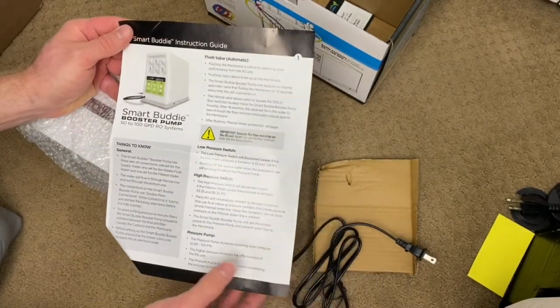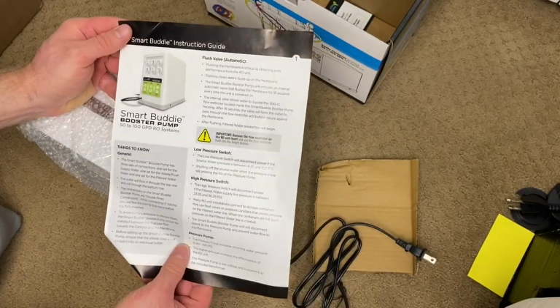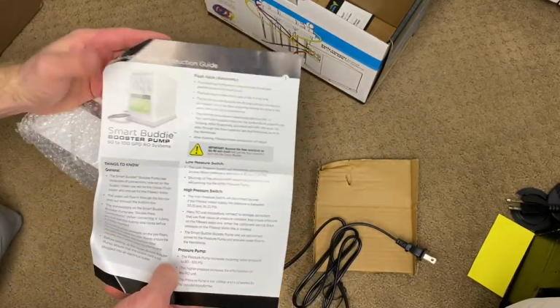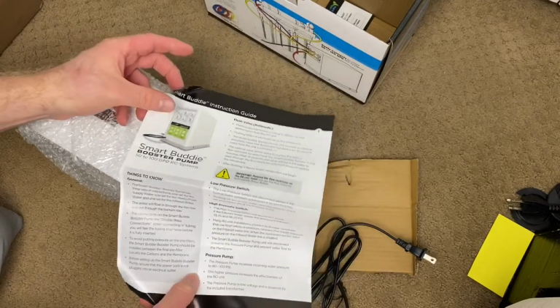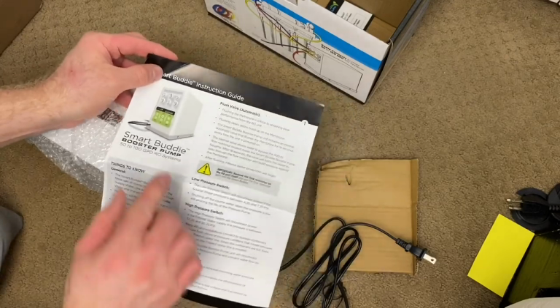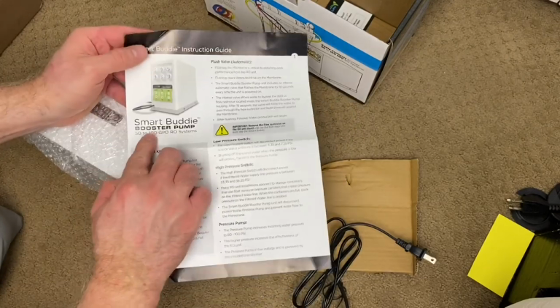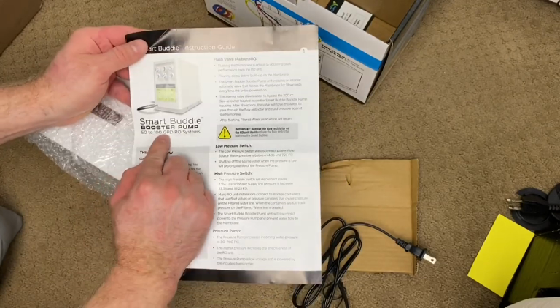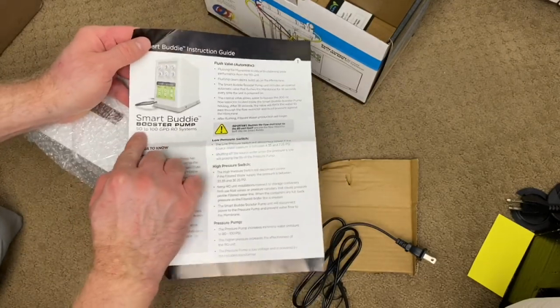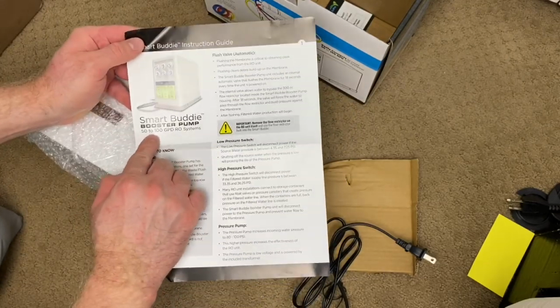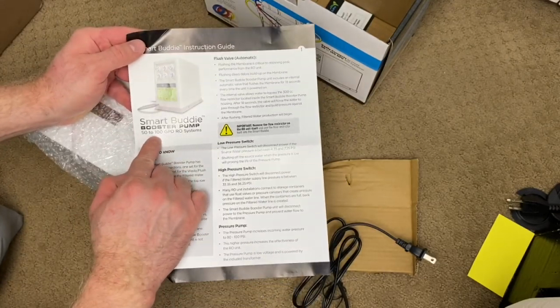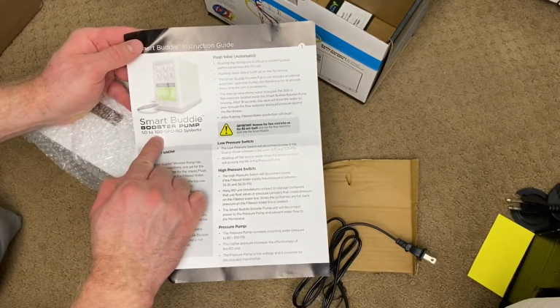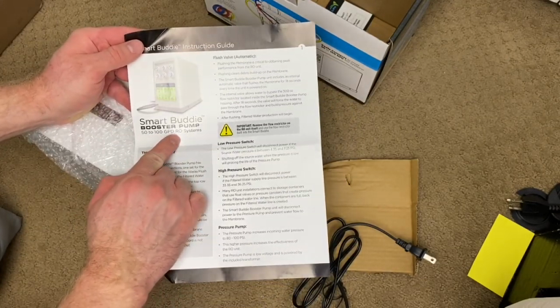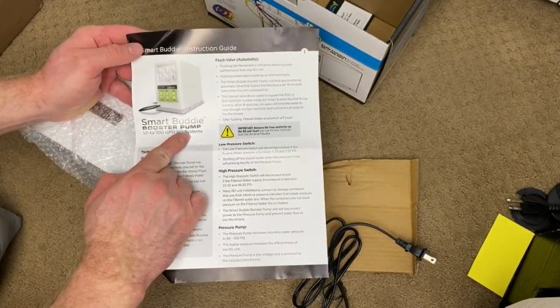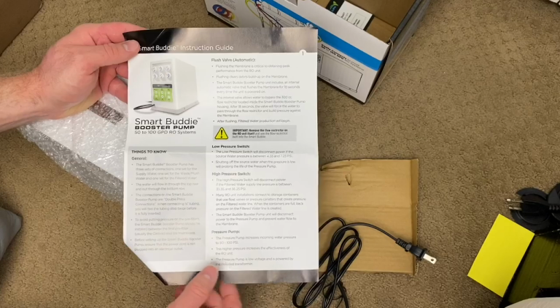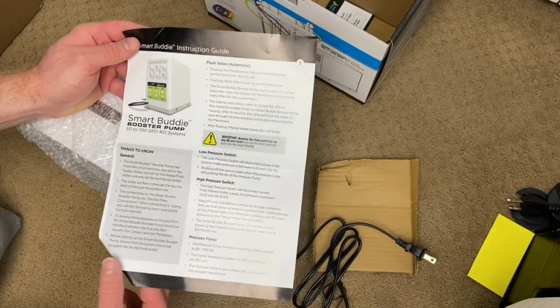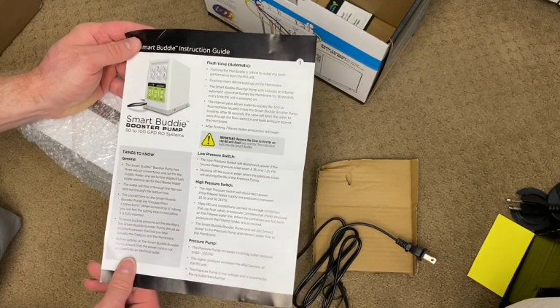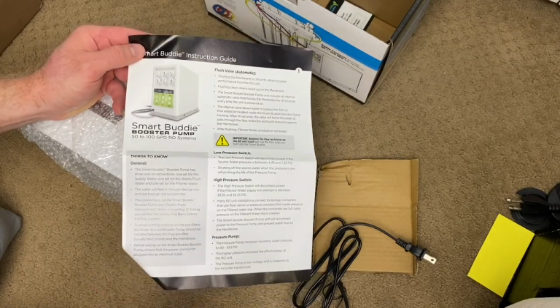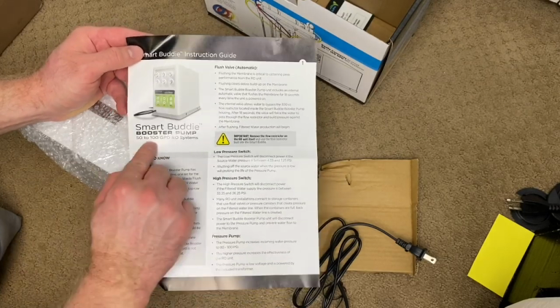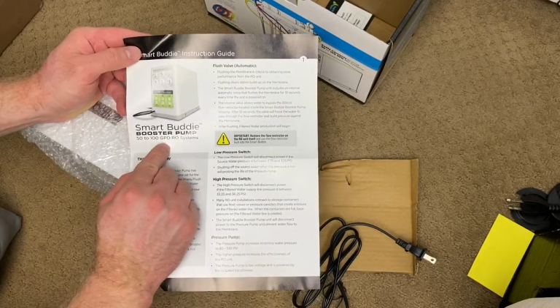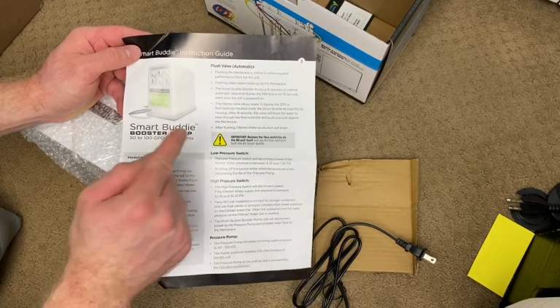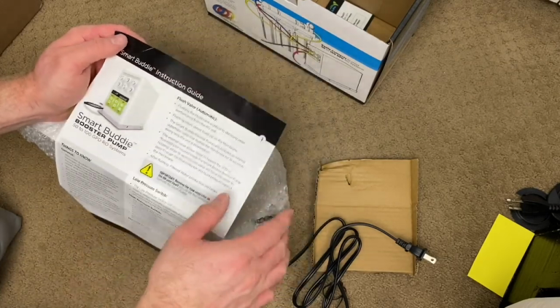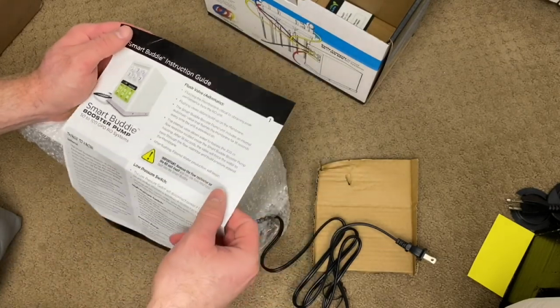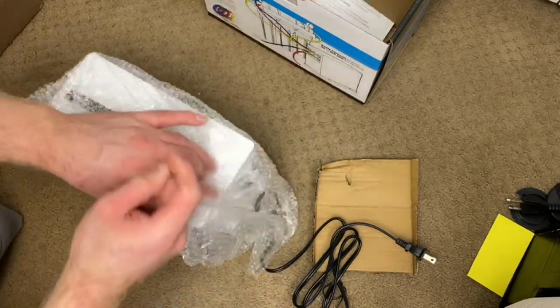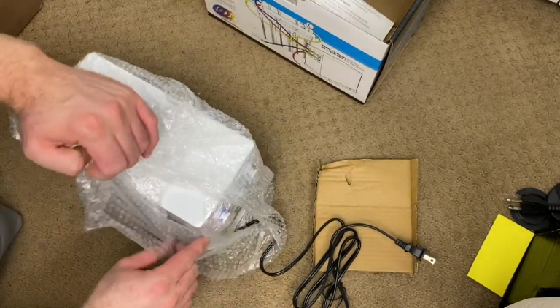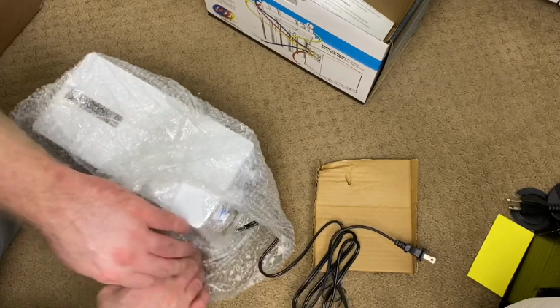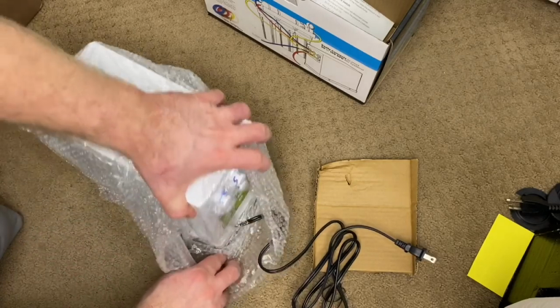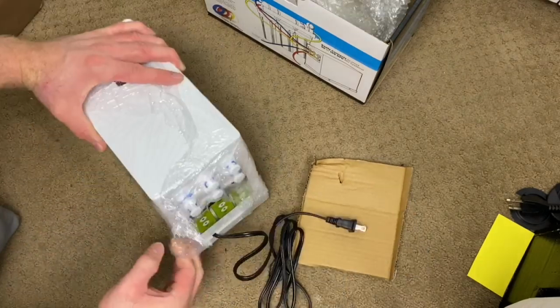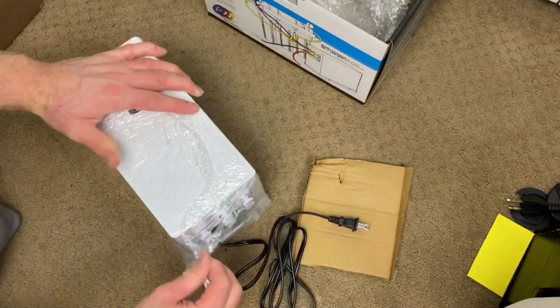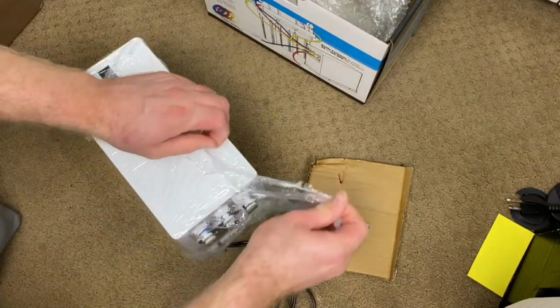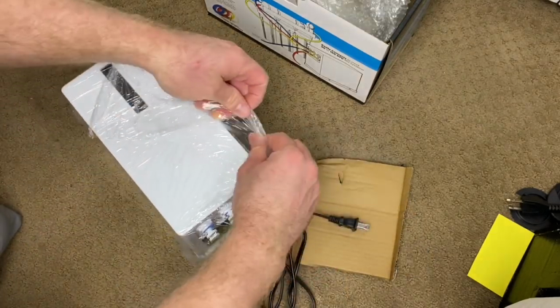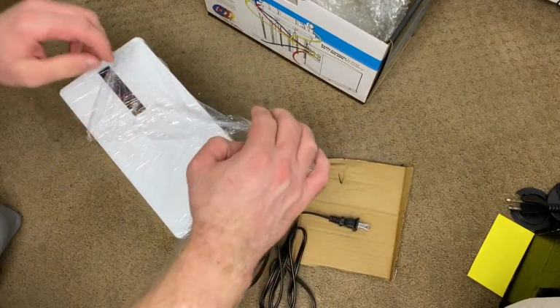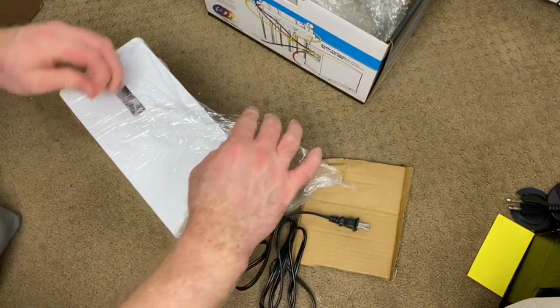What this pump does is it's a booster pump for 50 to 100 gallon RO systems. With my system being 100 gallons per day, this is going to work for it. Let's go ahead and unwrap it — it's saran wrapped.